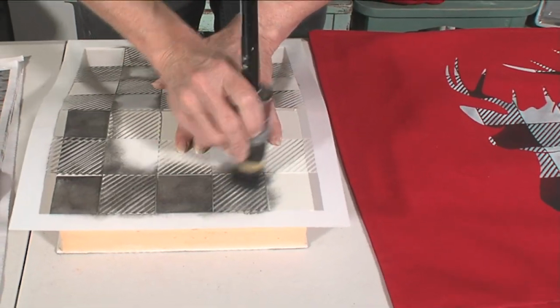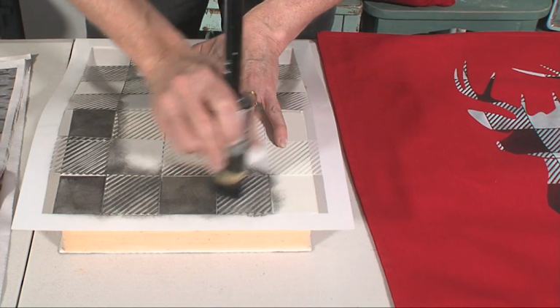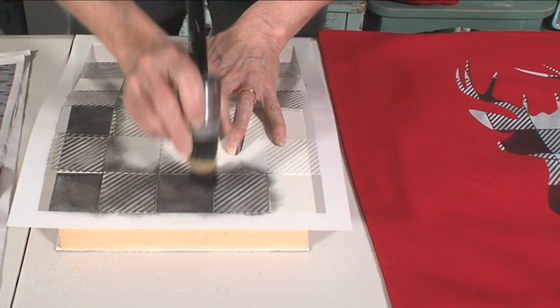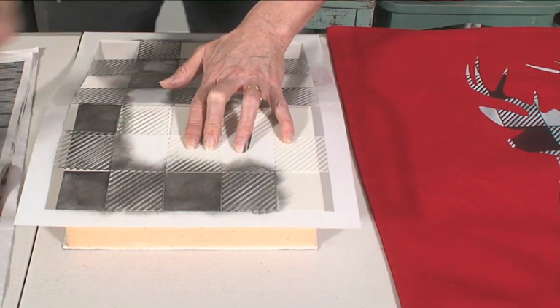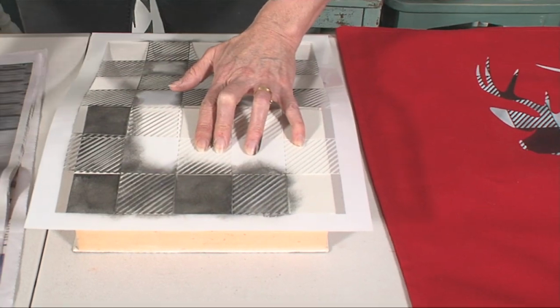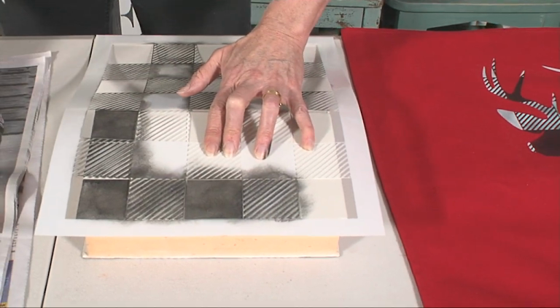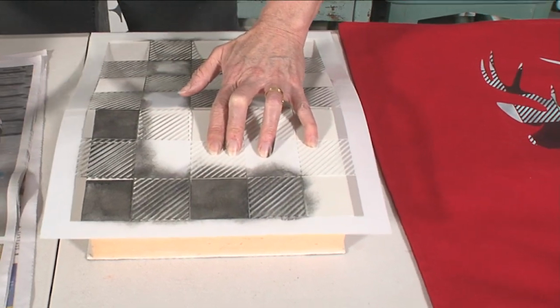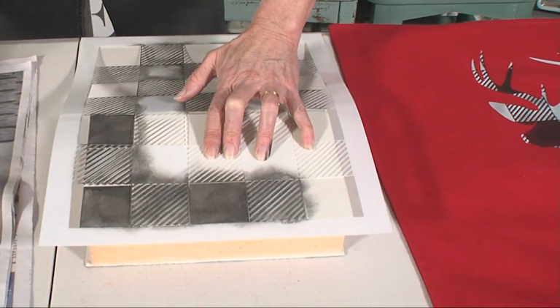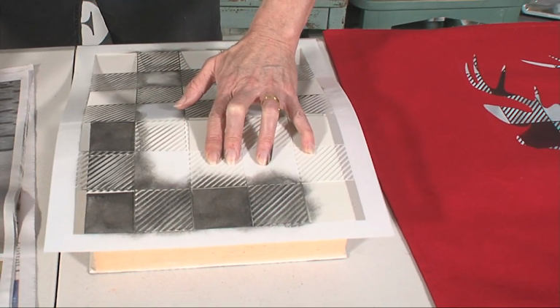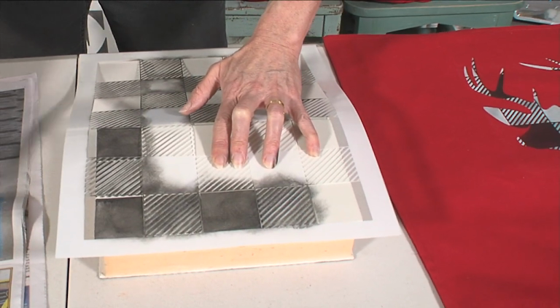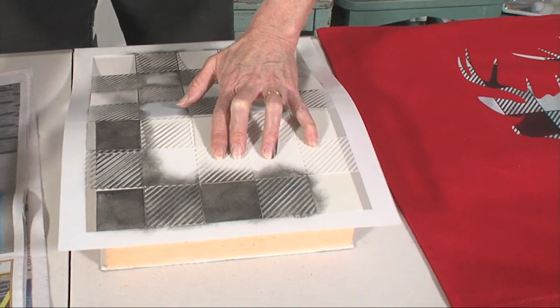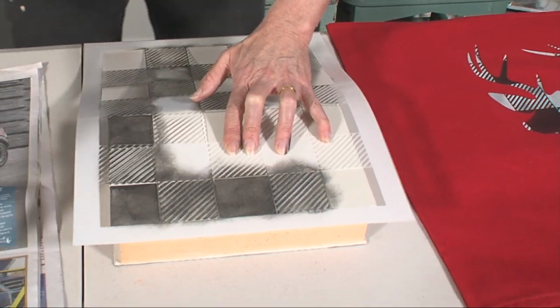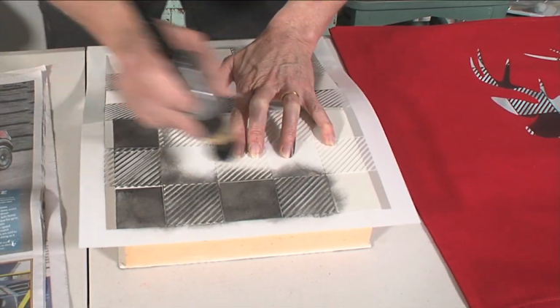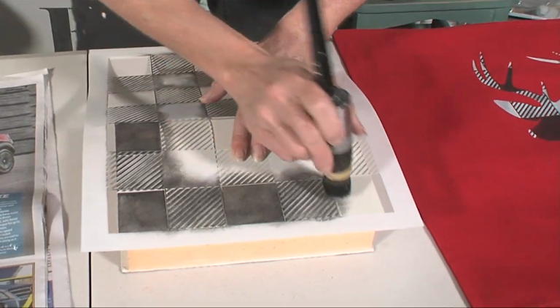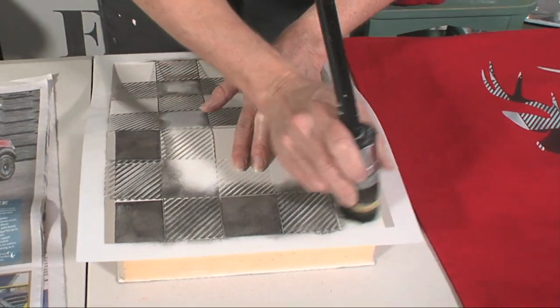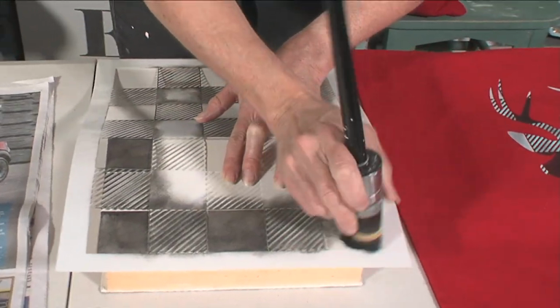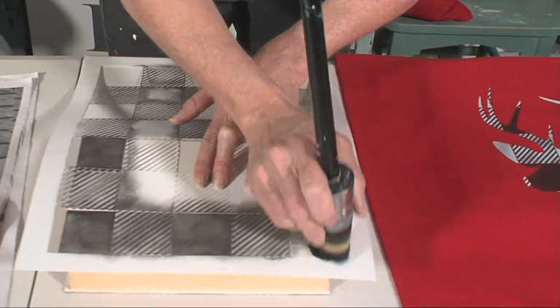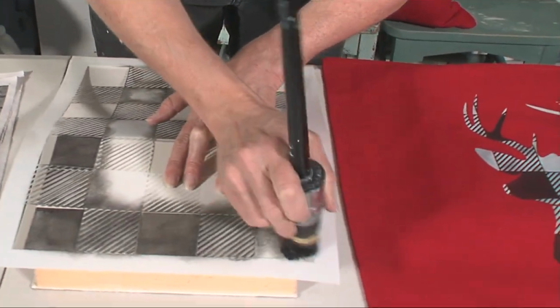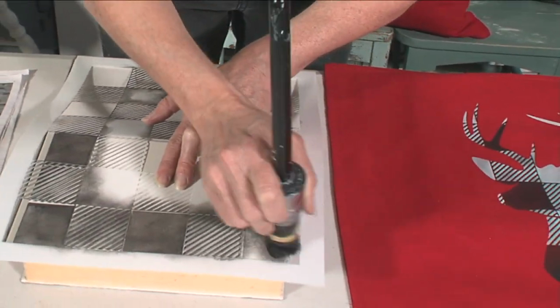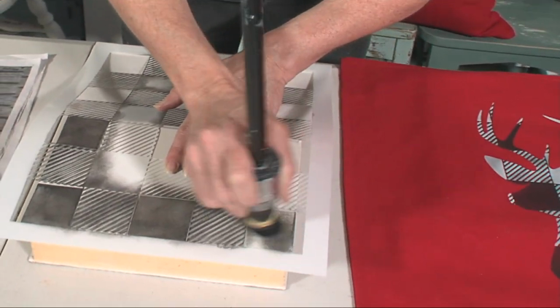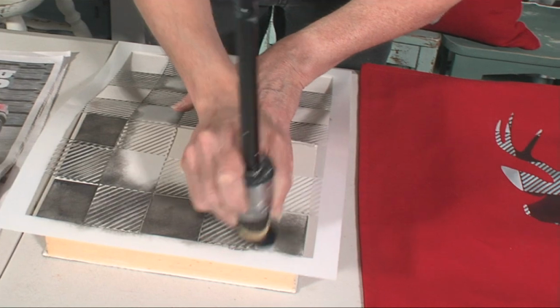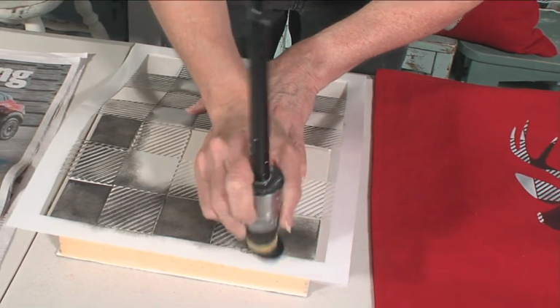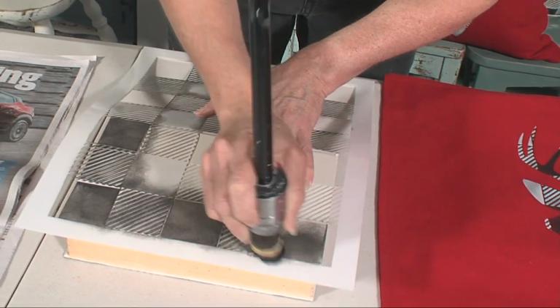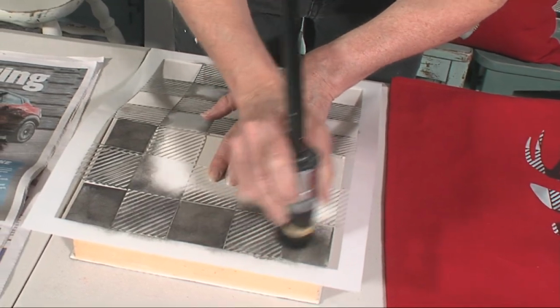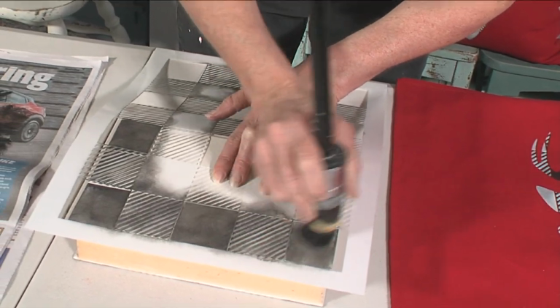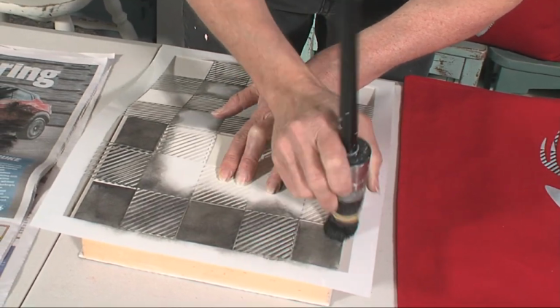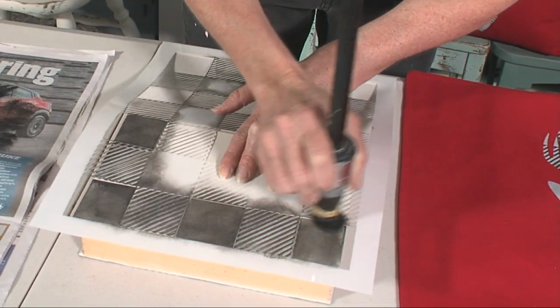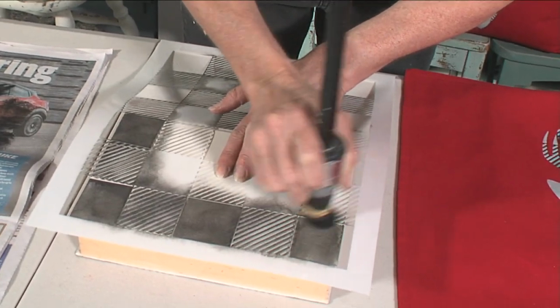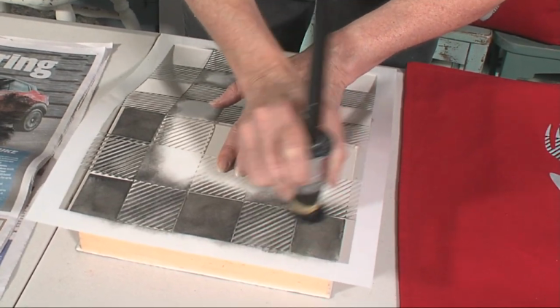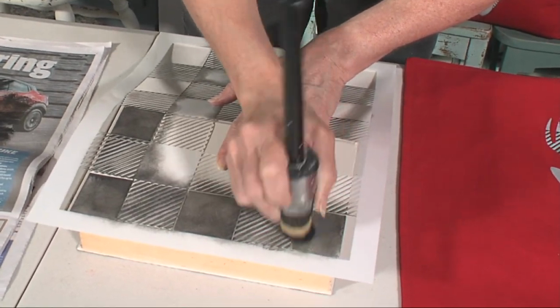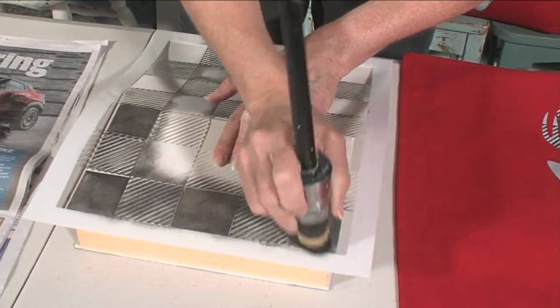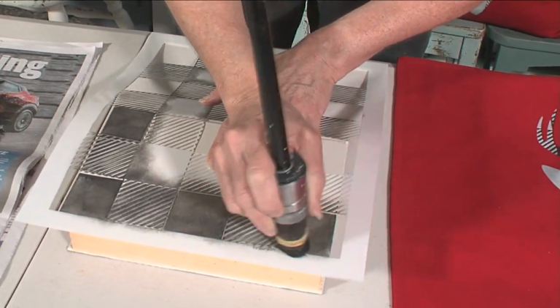Creating wrapping paper using this stencil technique is another great idea. What else could you use it for? Pillowcases on the bed.